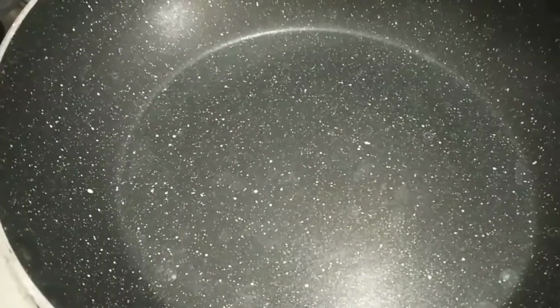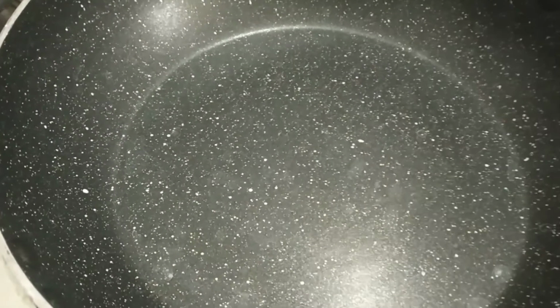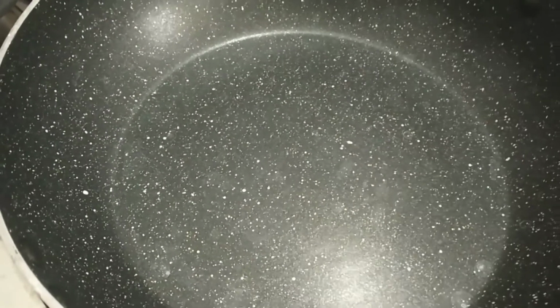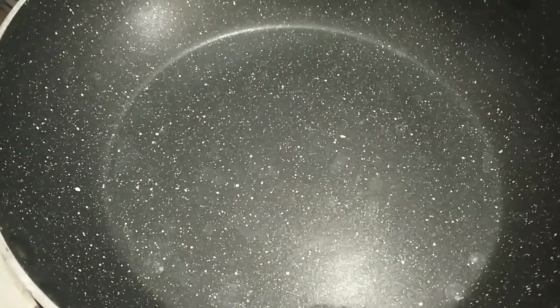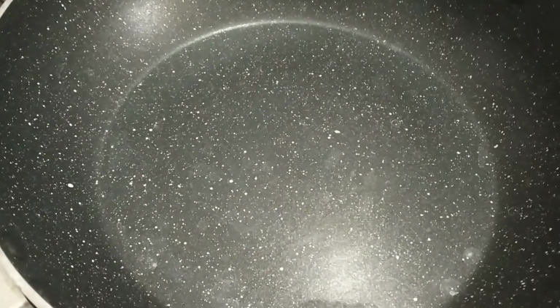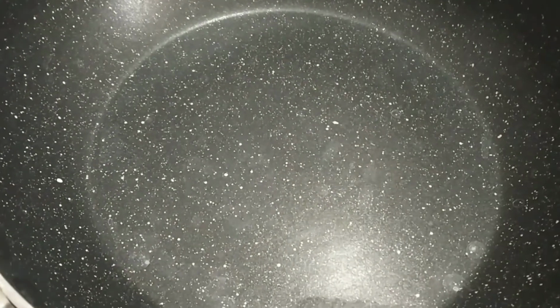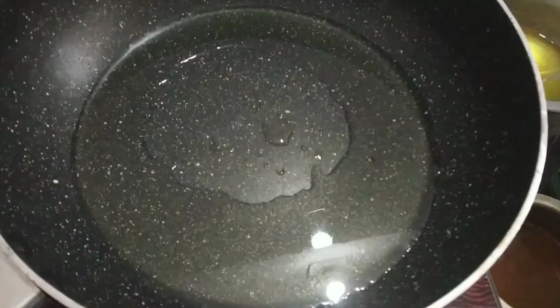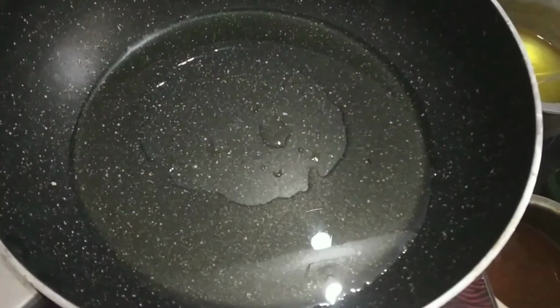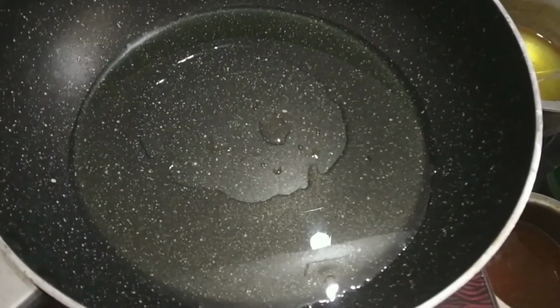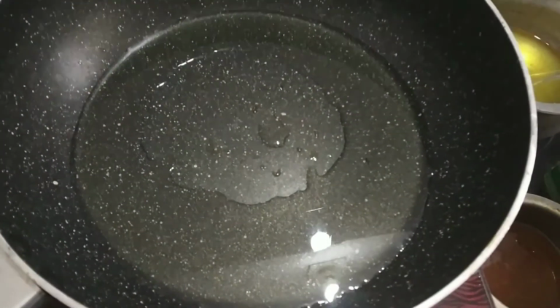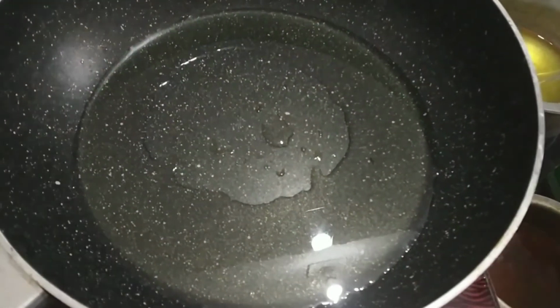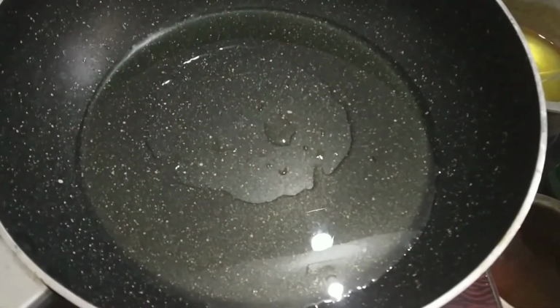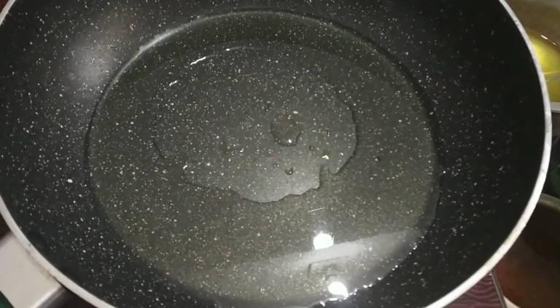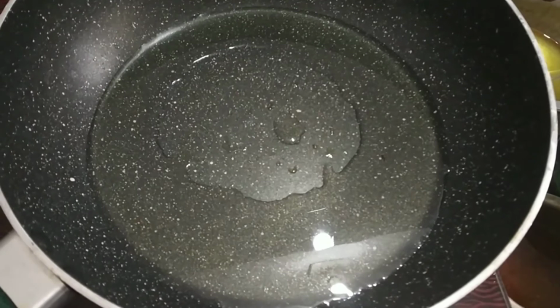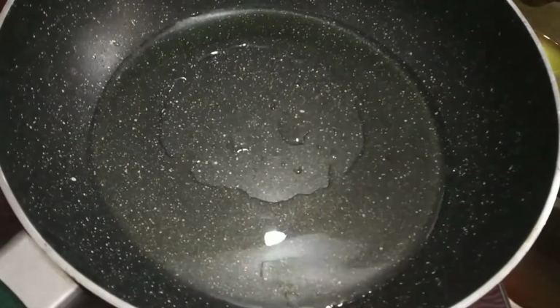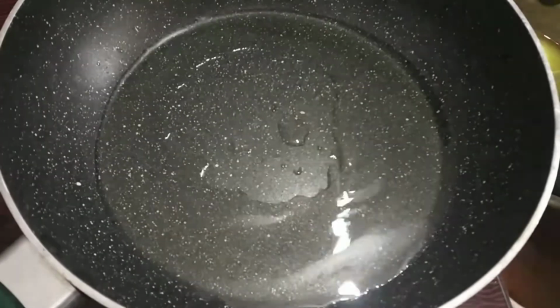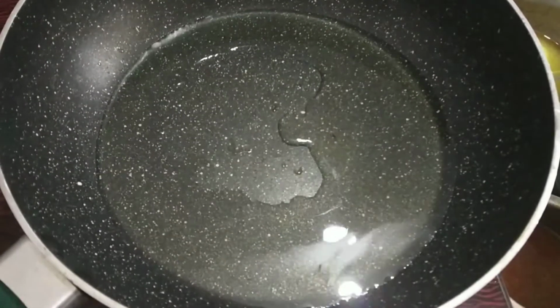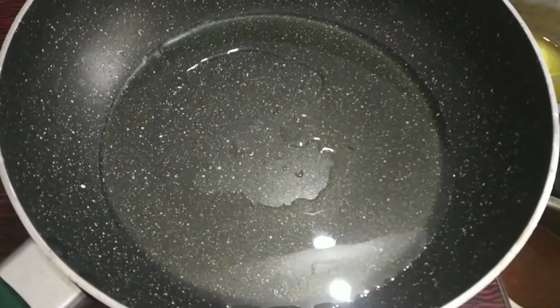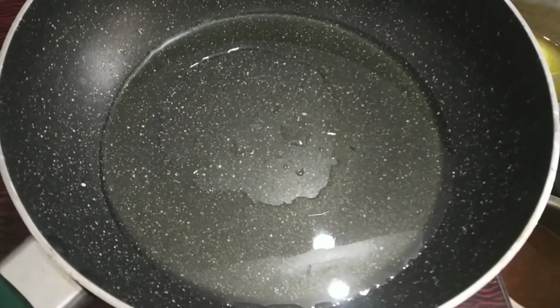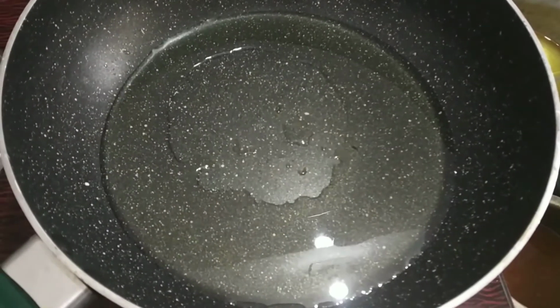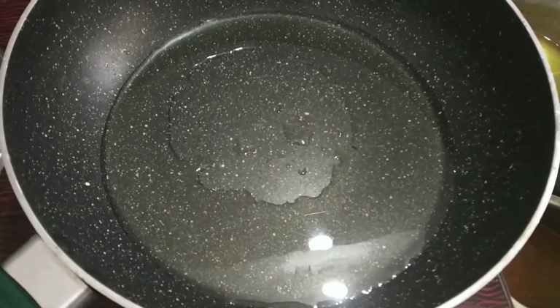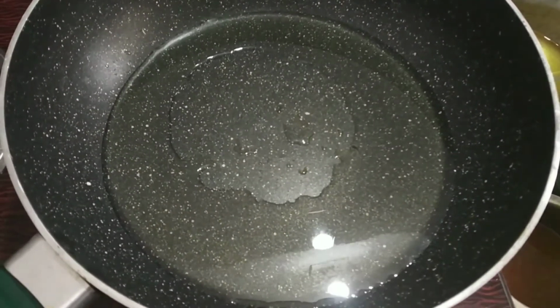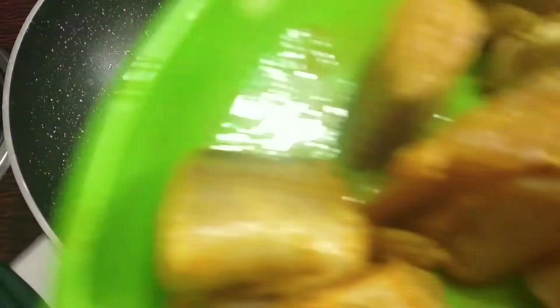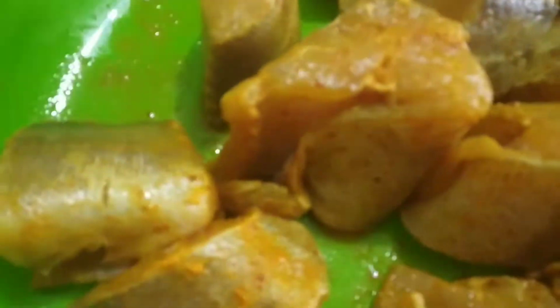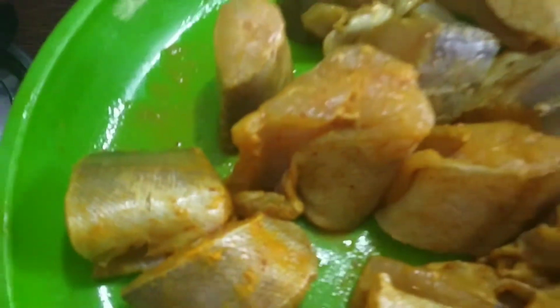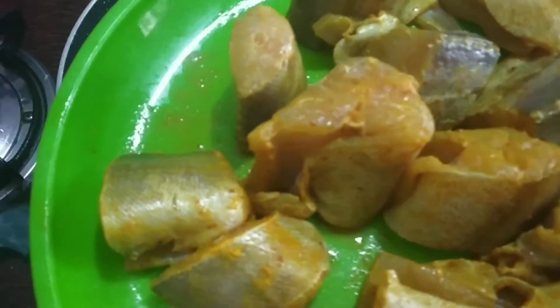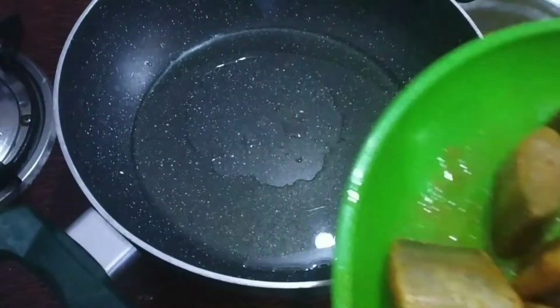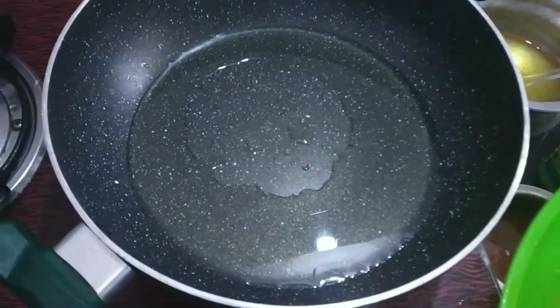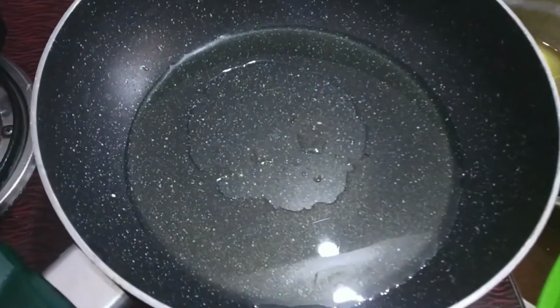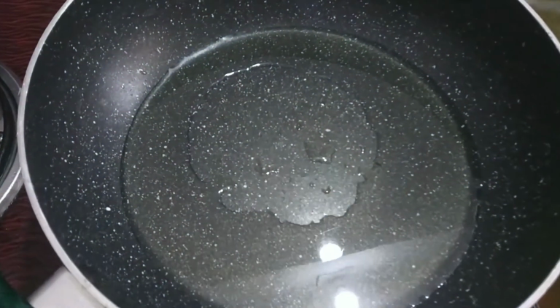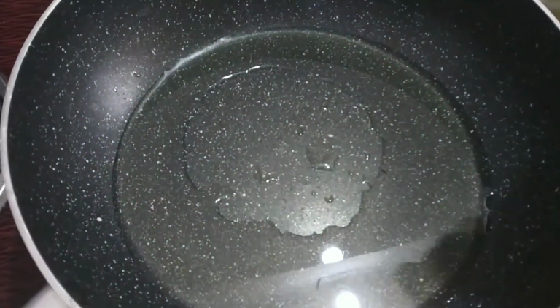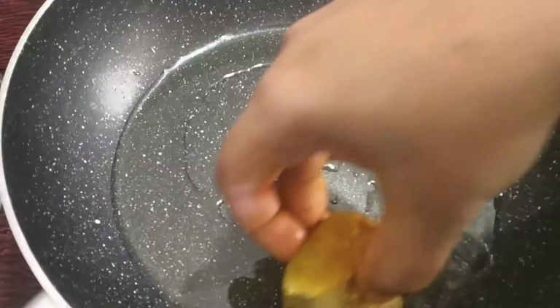Now I am going to take oil. I put a little oil on the fish, so you don't have to wash them again, because I had already washed them before.